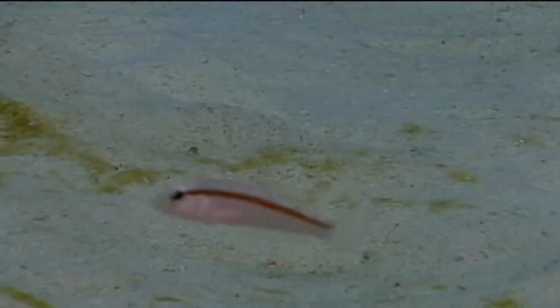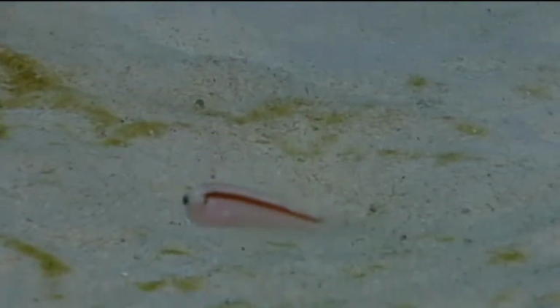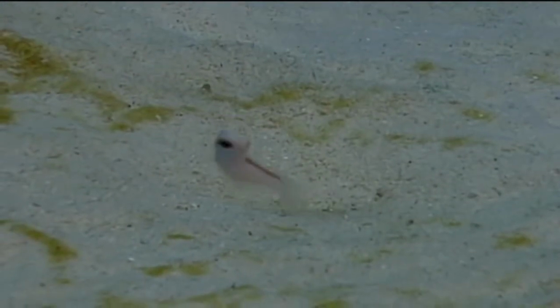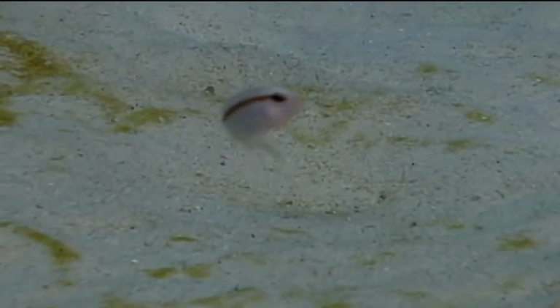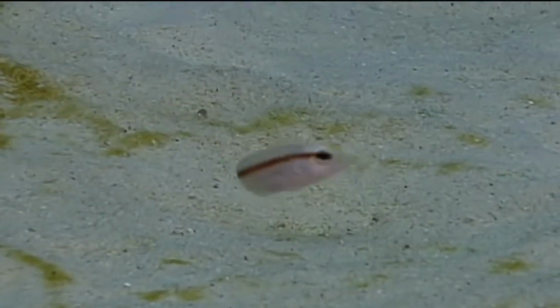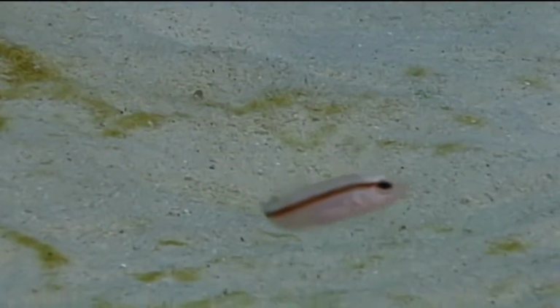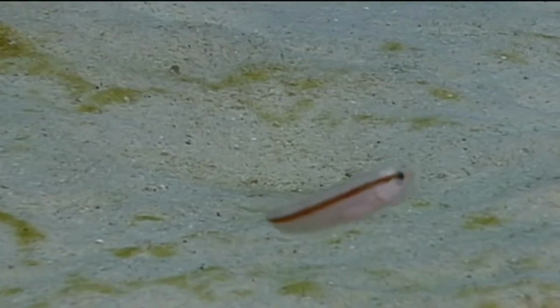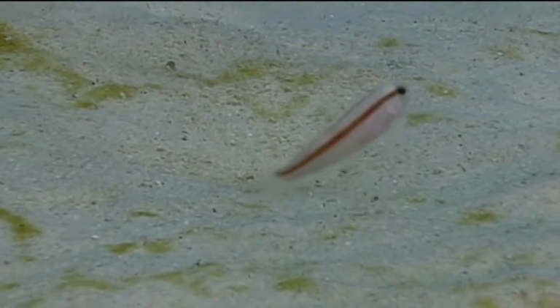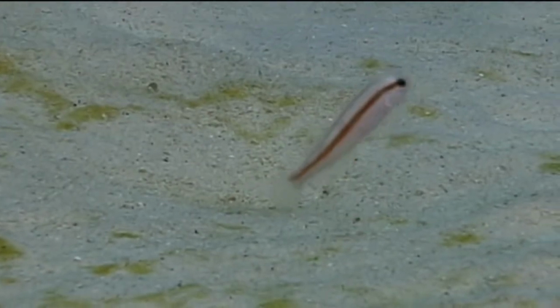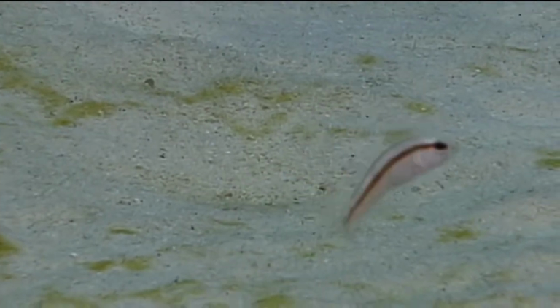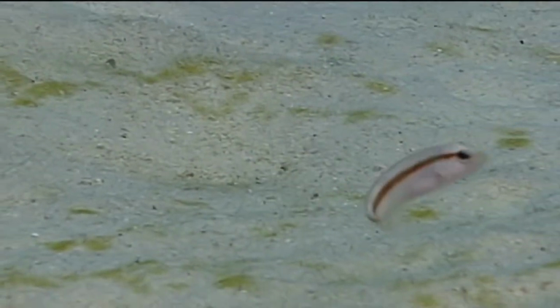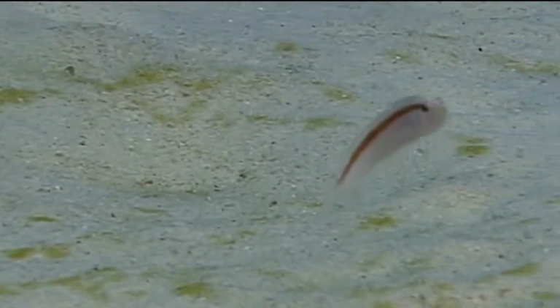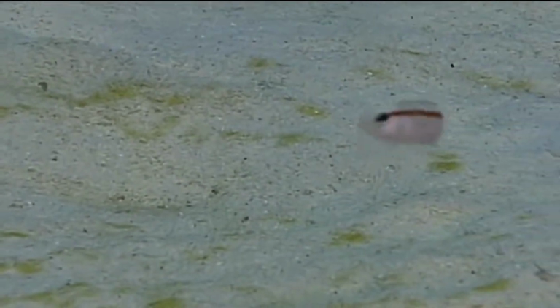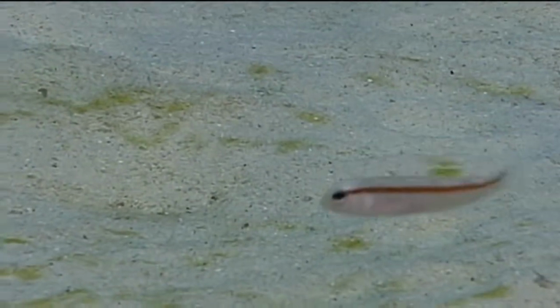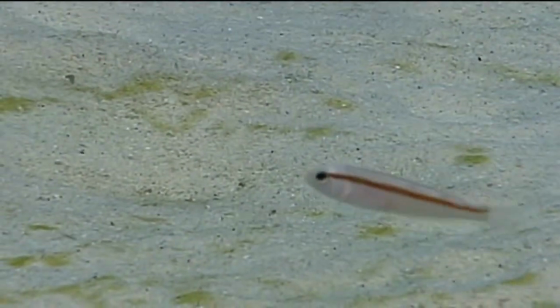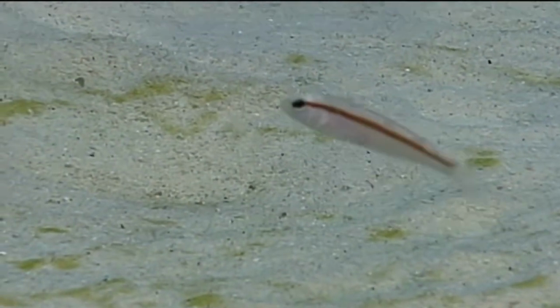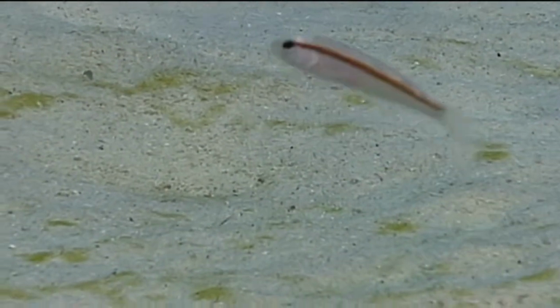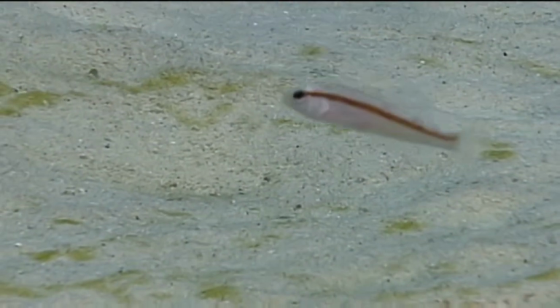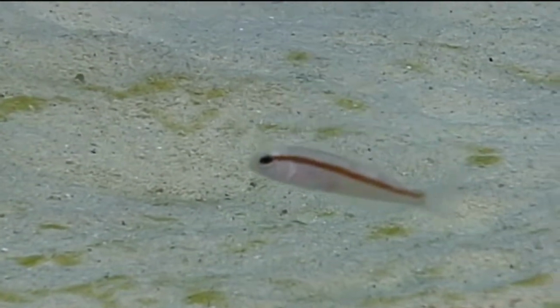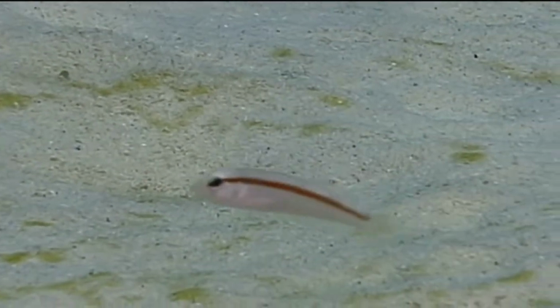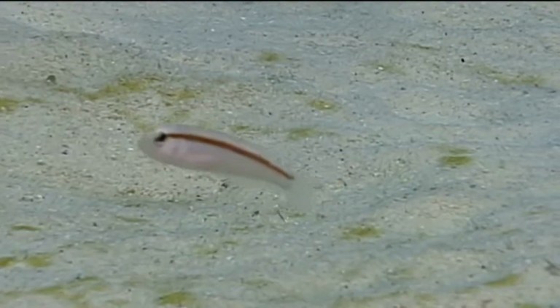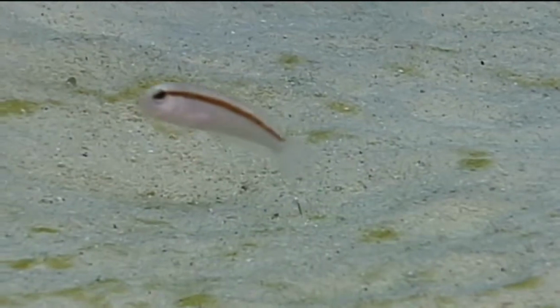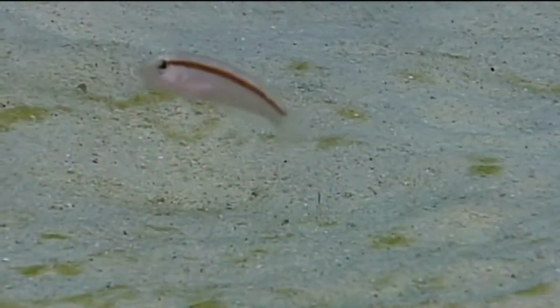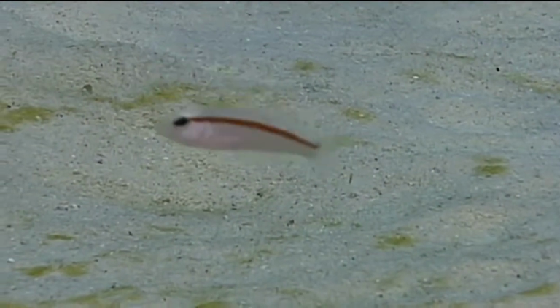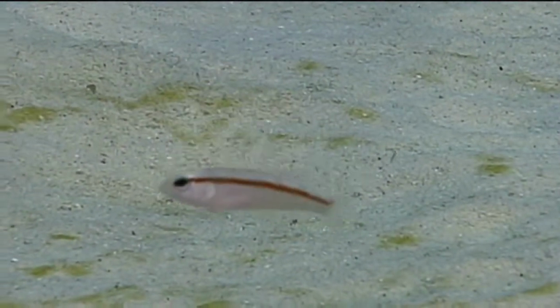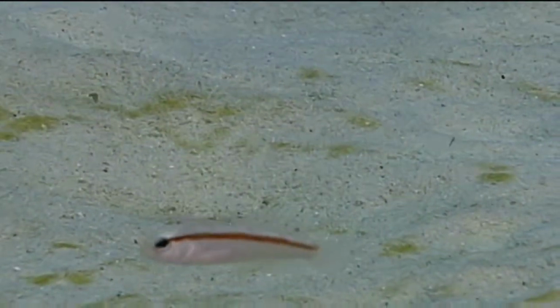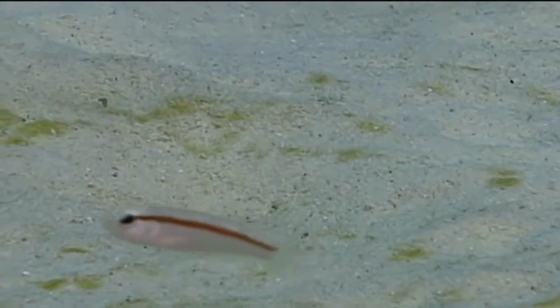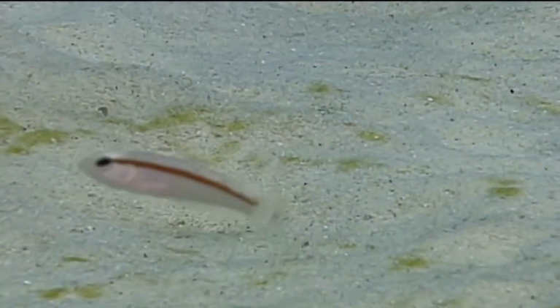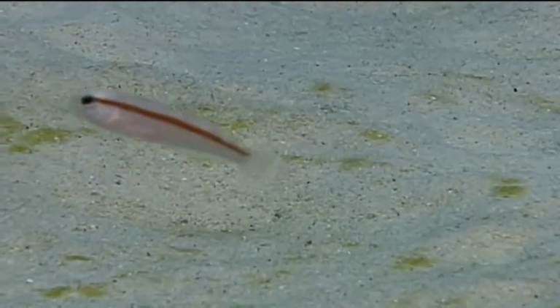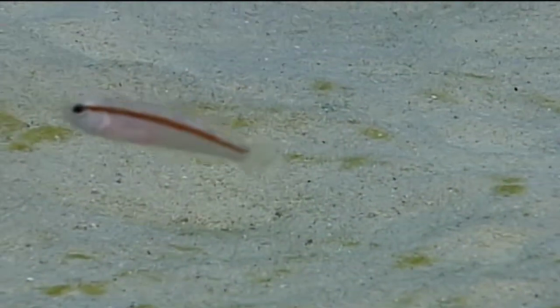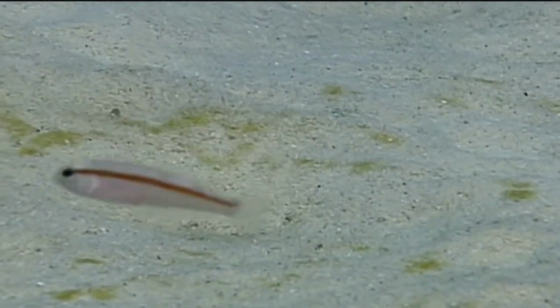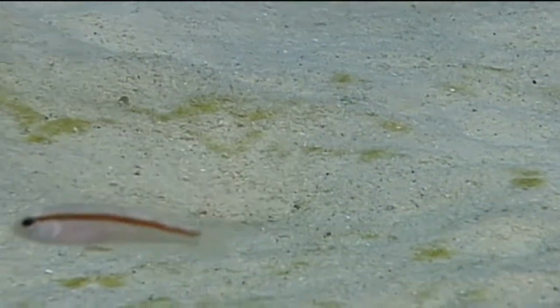Females have a grayish to light rosy colored body. They also often have a dark brown to reddish brown stripe that runs the length of their body, and commonly have a dark patch on their gill cover.